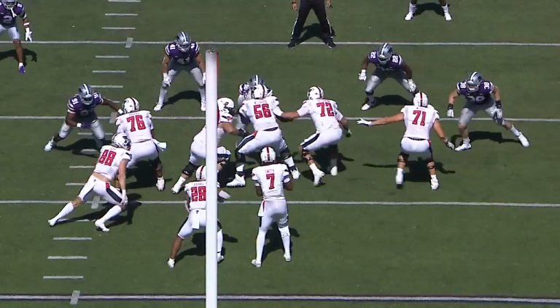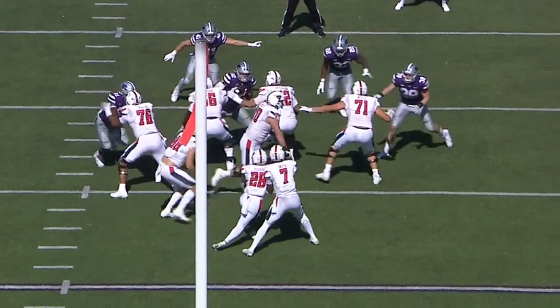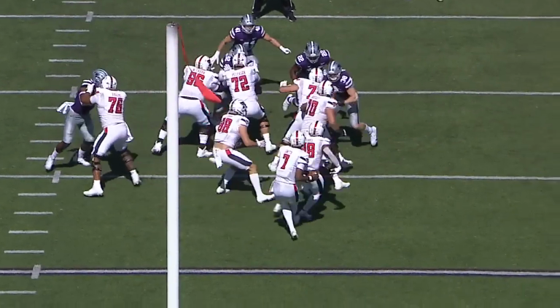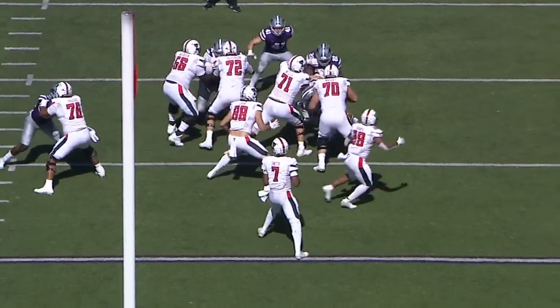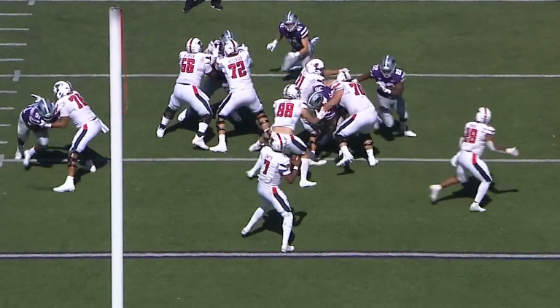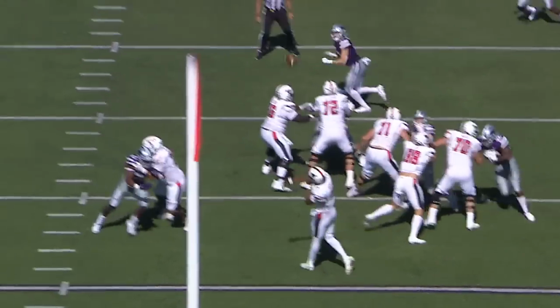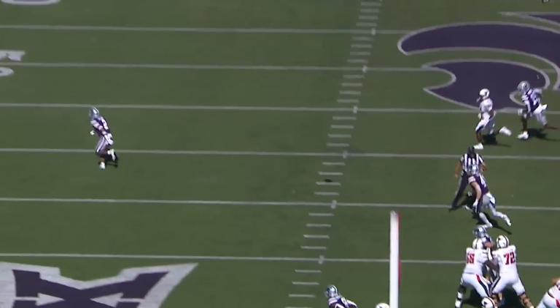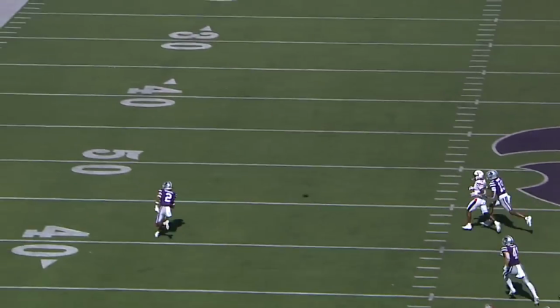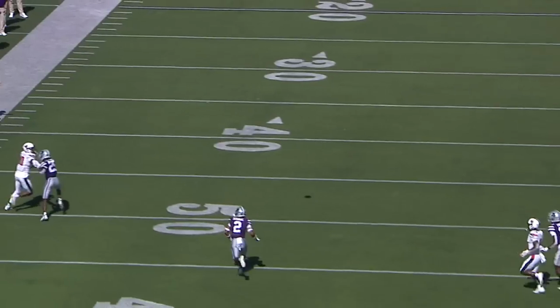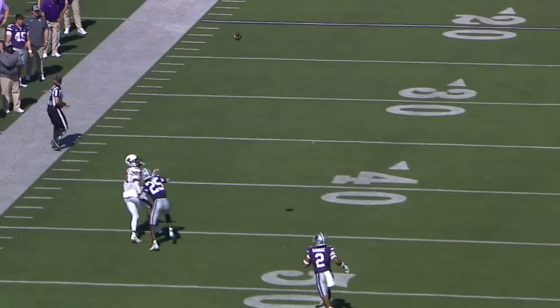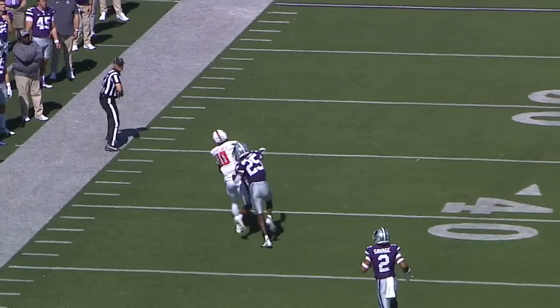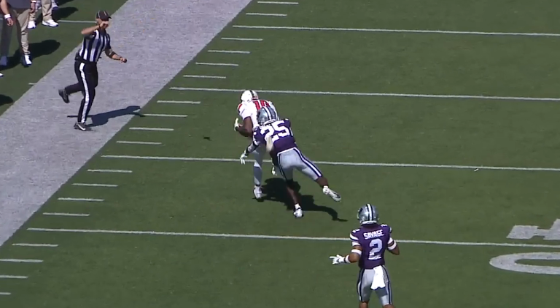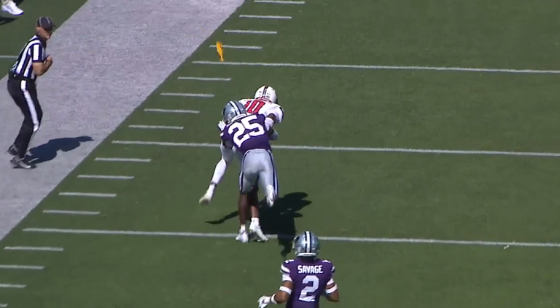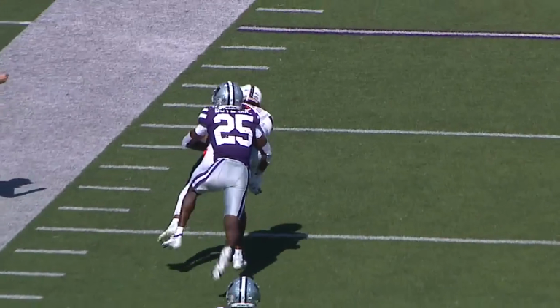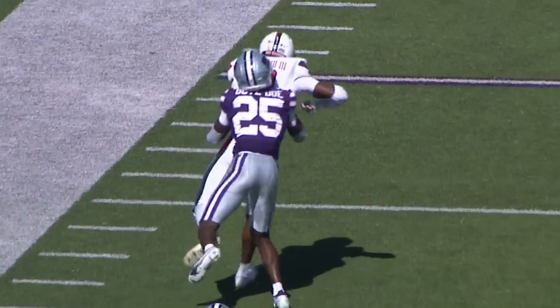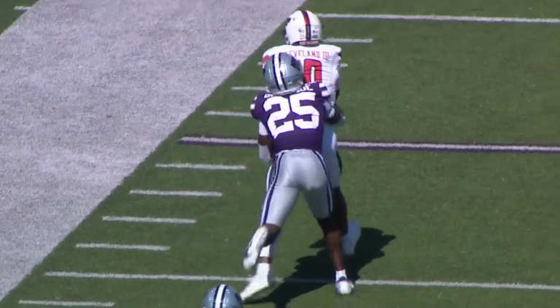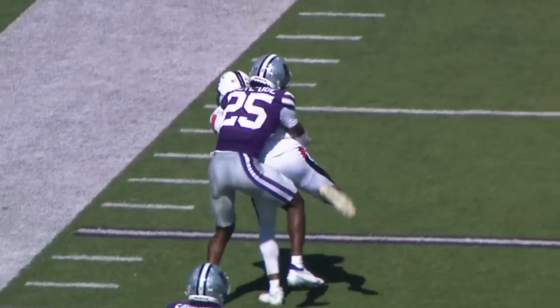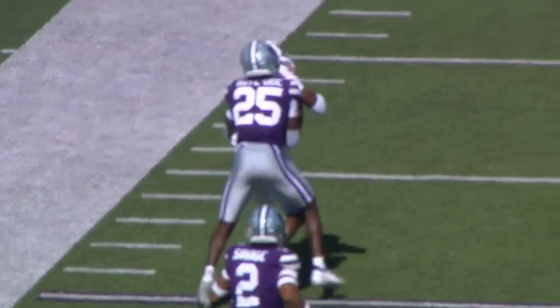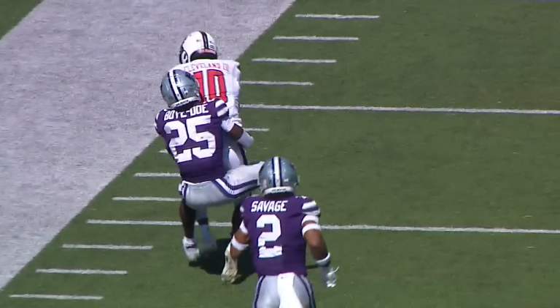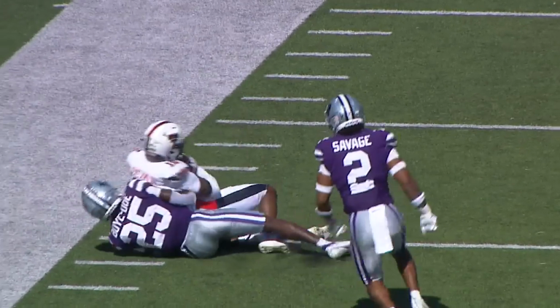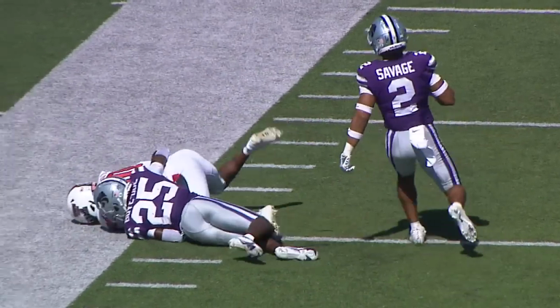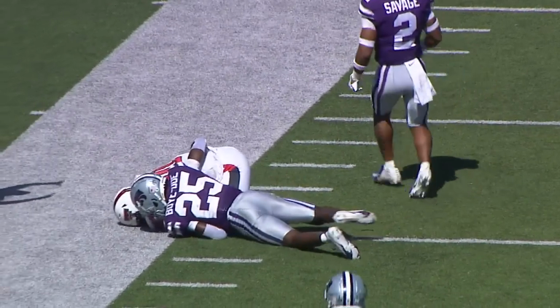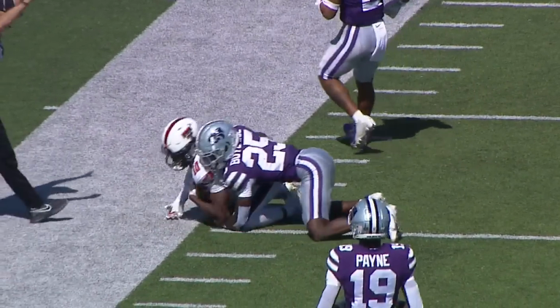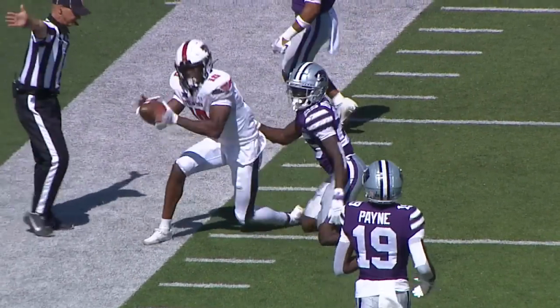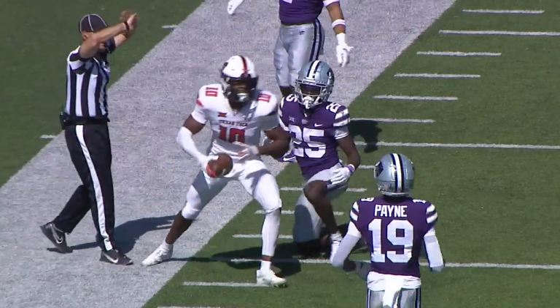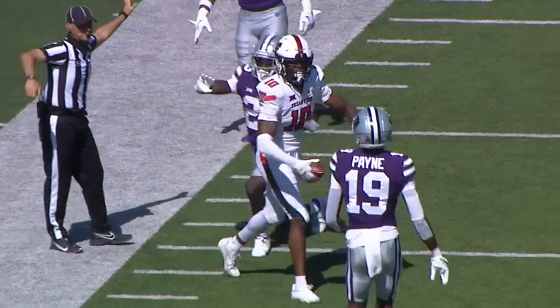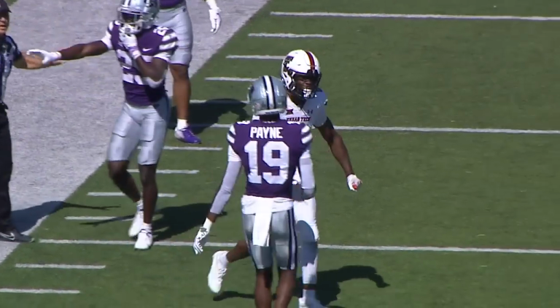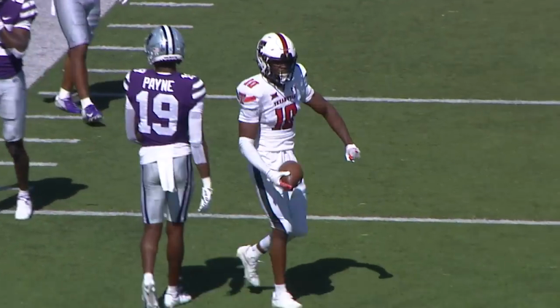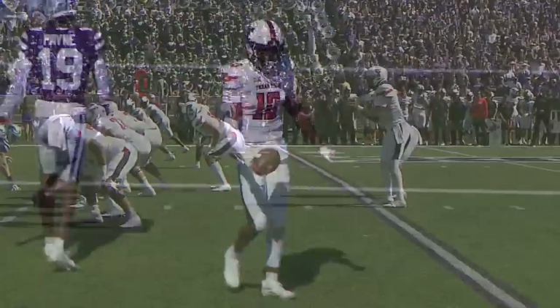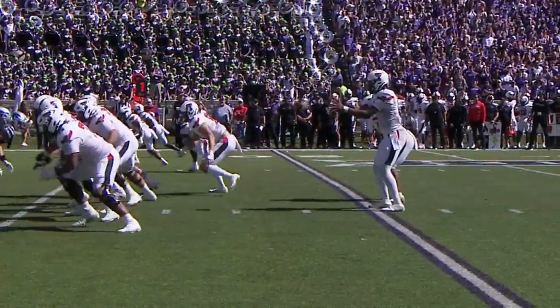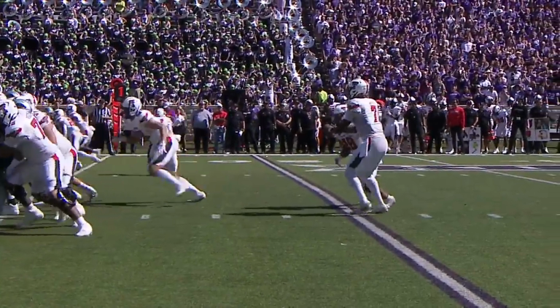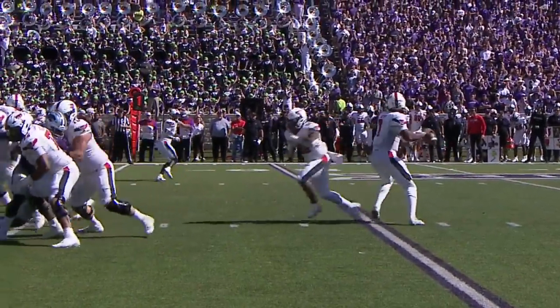Smith gets the snap, fakes to the back, wants to throw, firing deep, and this is Cleveland — and a flag down, and he caught it one-handed, and he's taking Echo Boydow all the way down to the 15-yard line. What a catch. First and 10, Texas Tech.